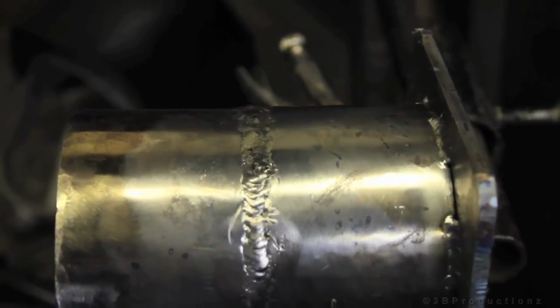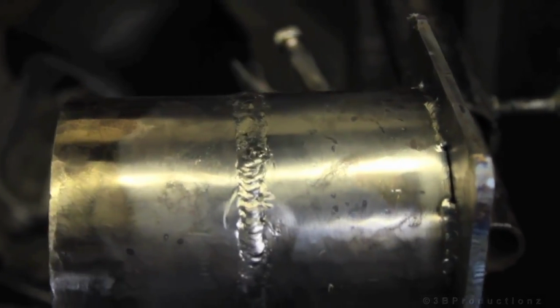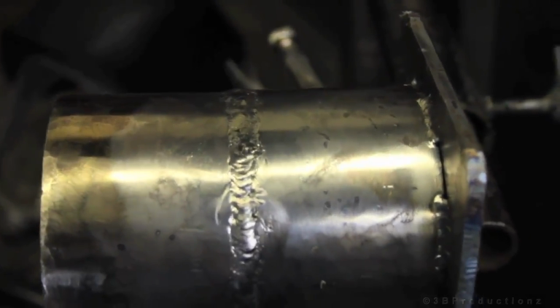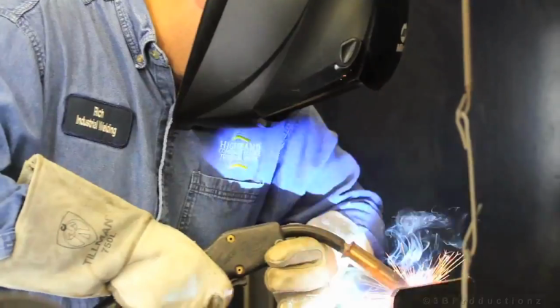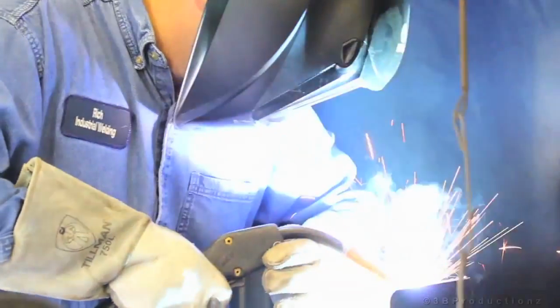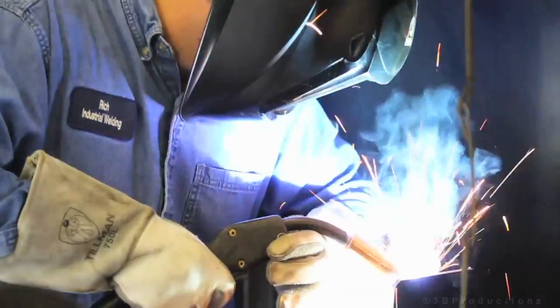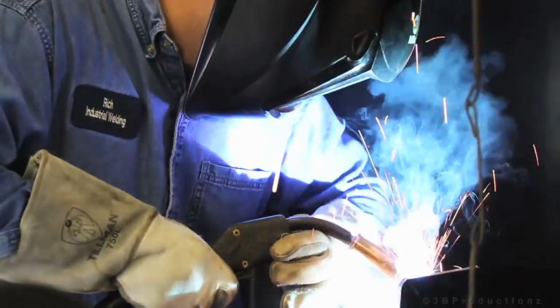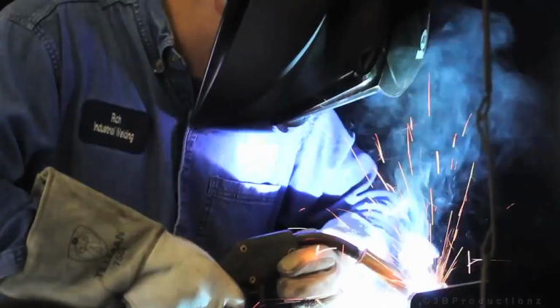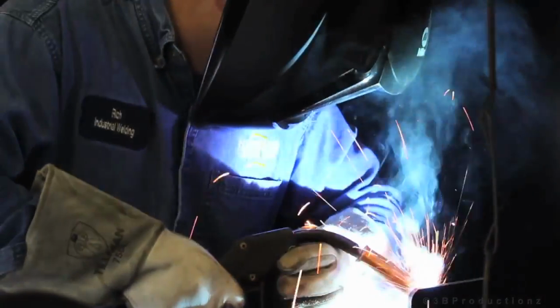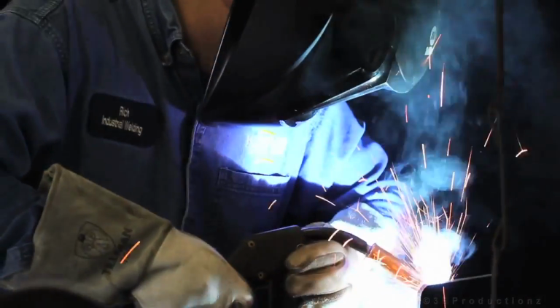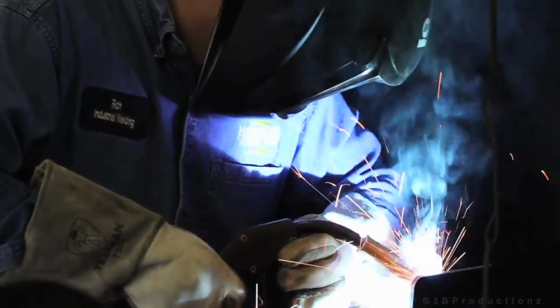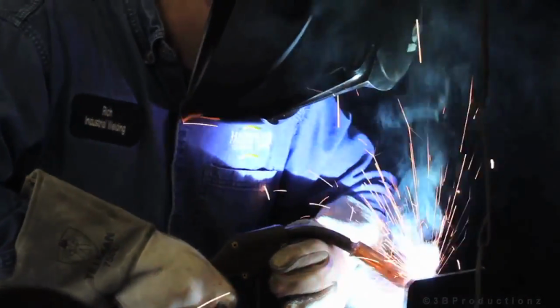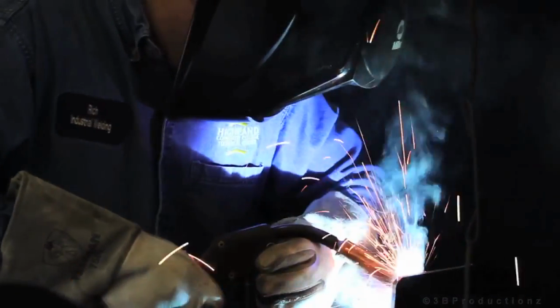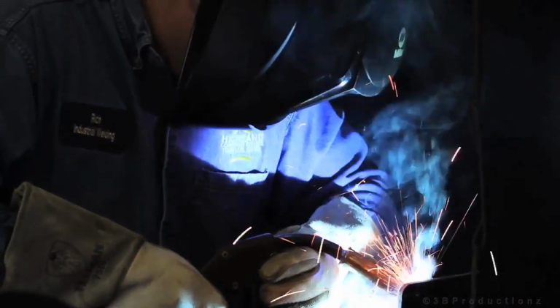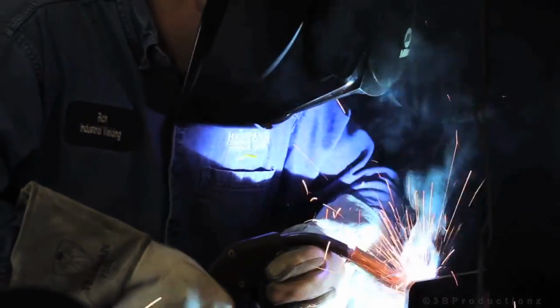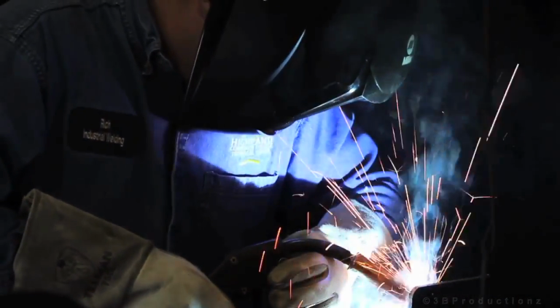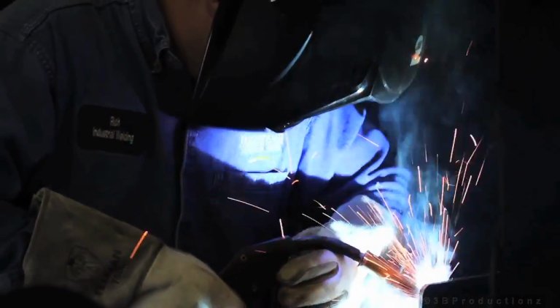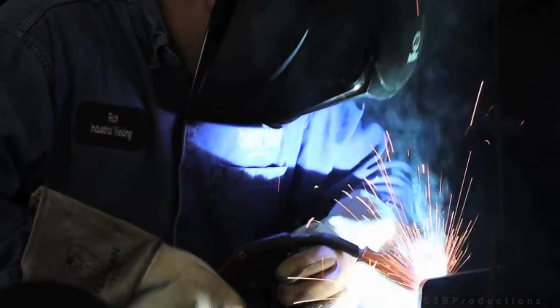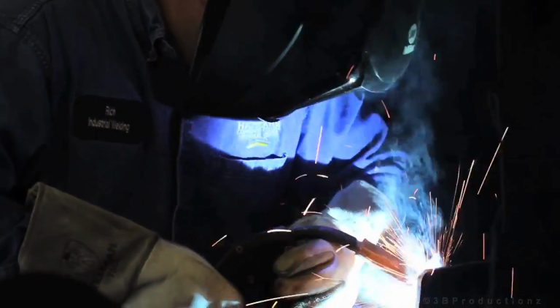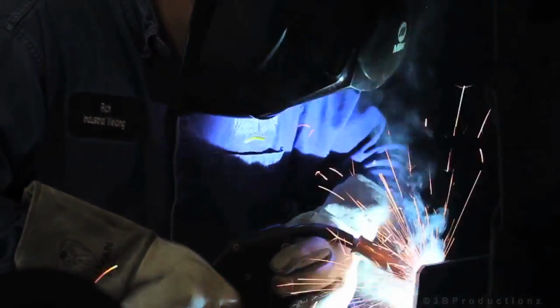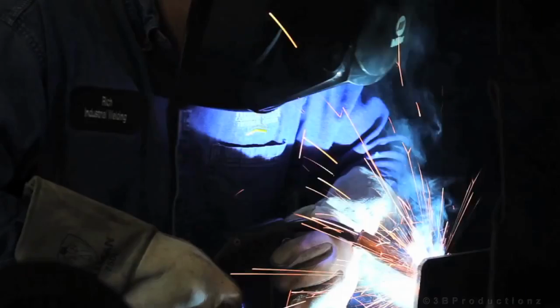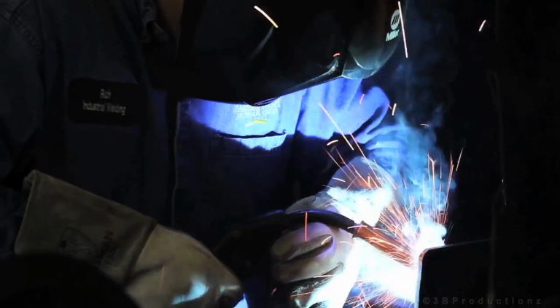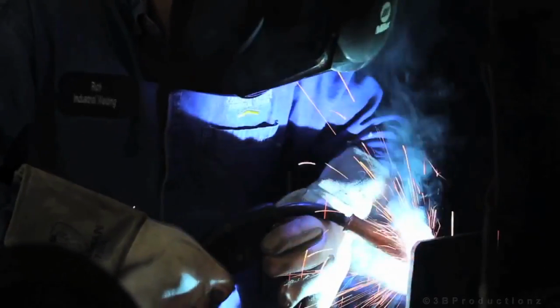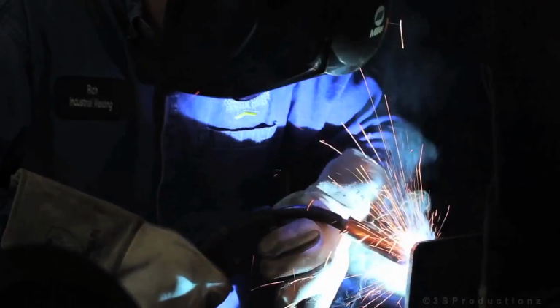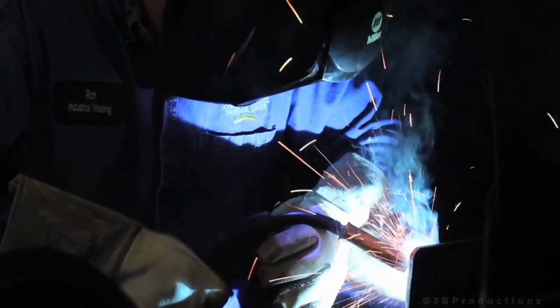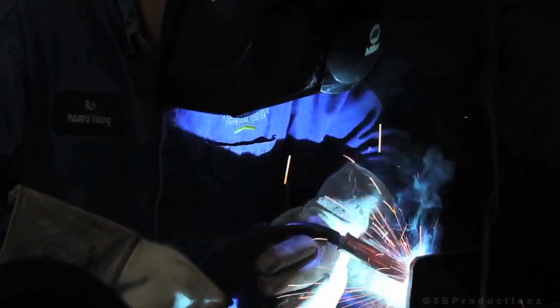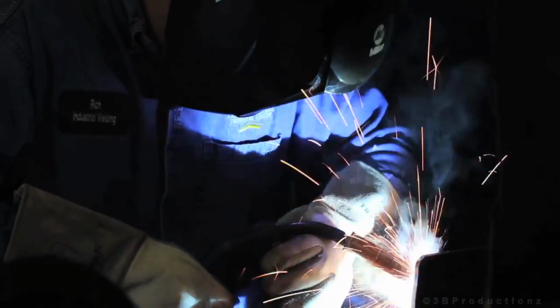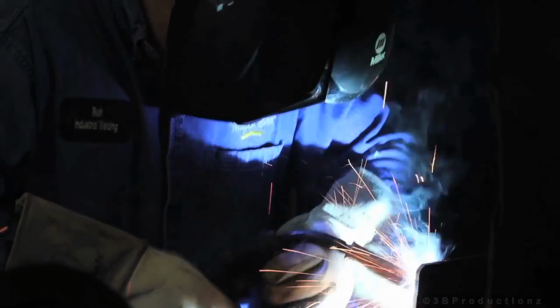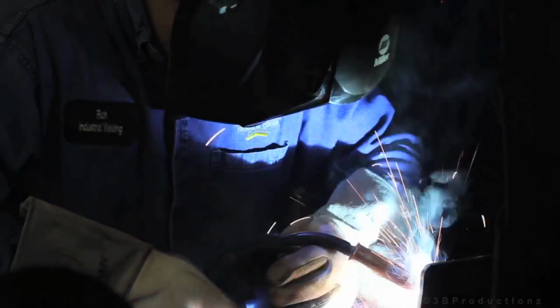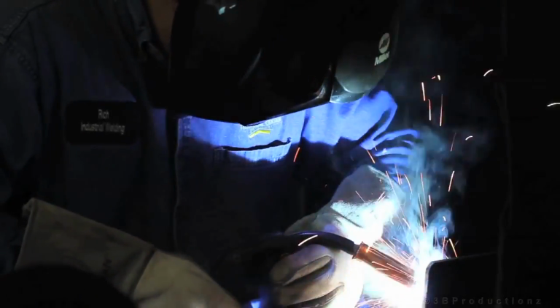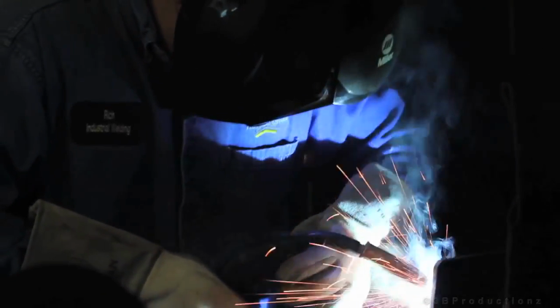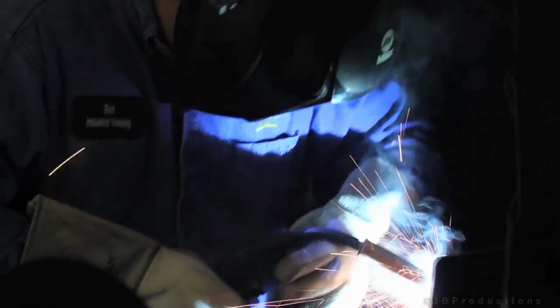After you've completed that, you'll do a bend test — a guided bend test. Those are to test the welds for soundness, to see how well they're going to perform.